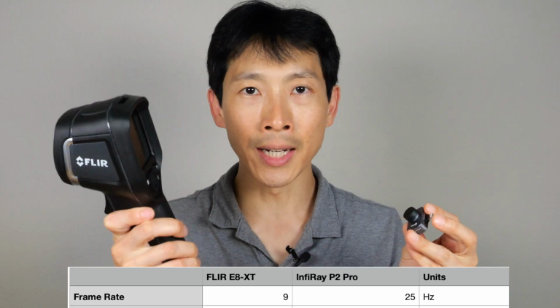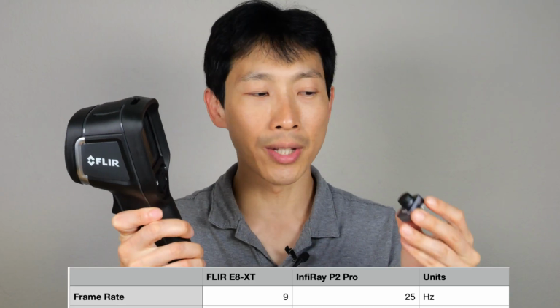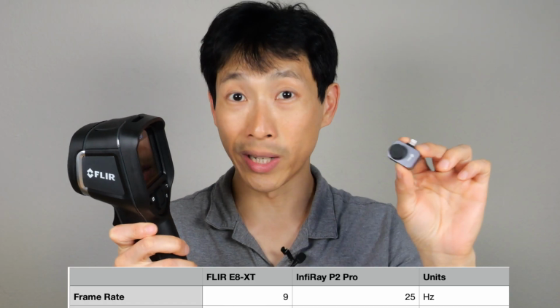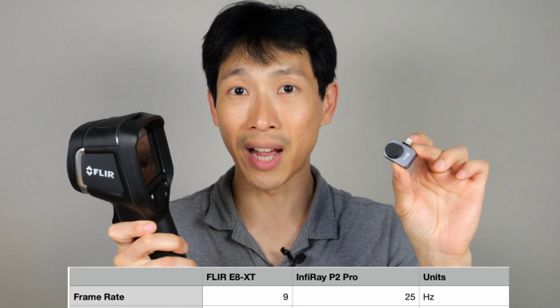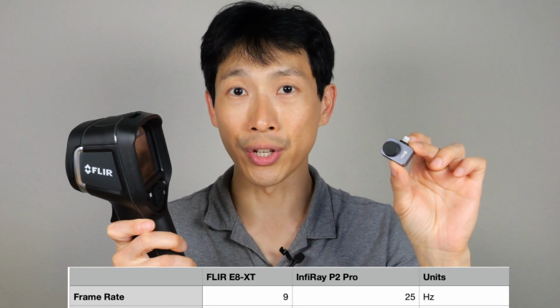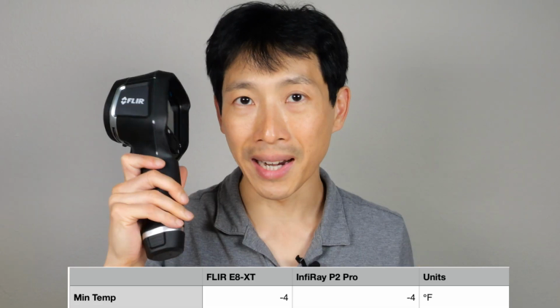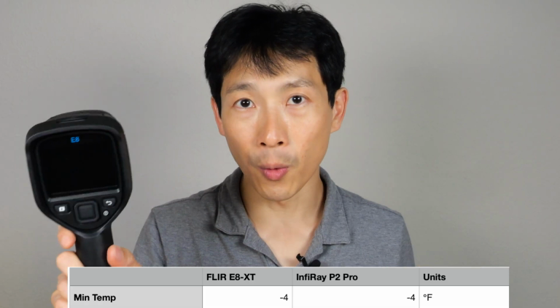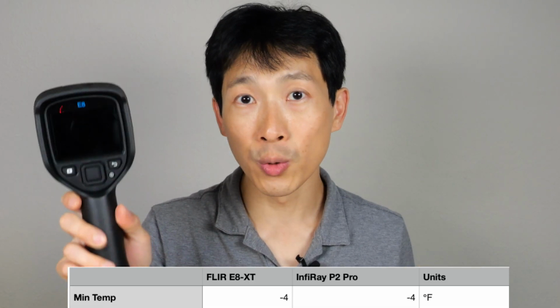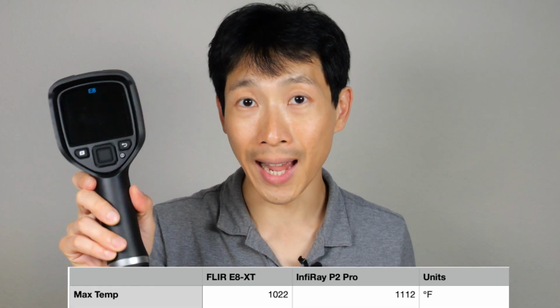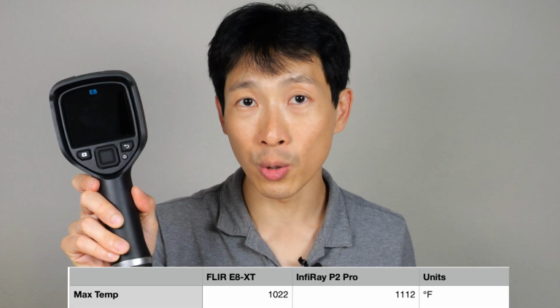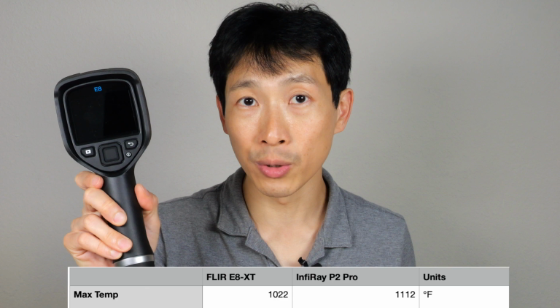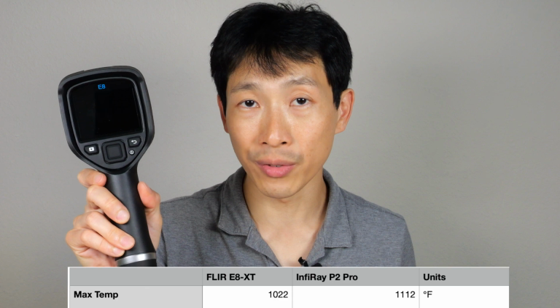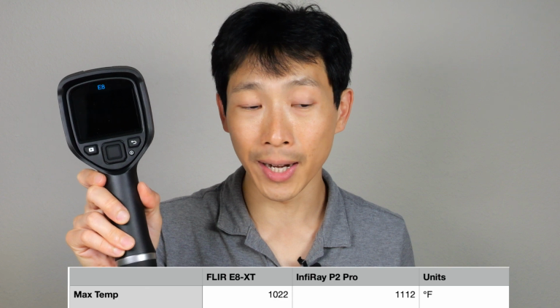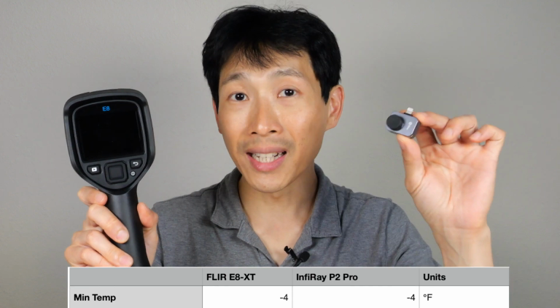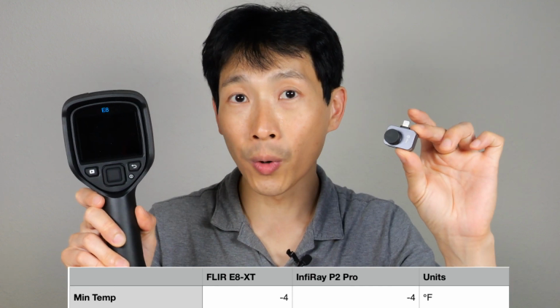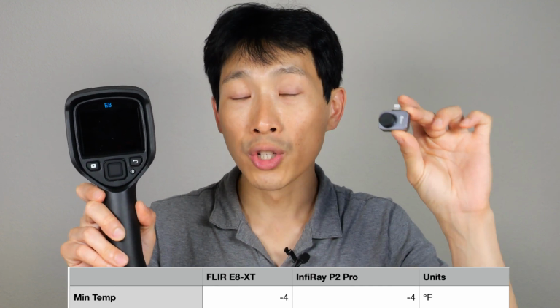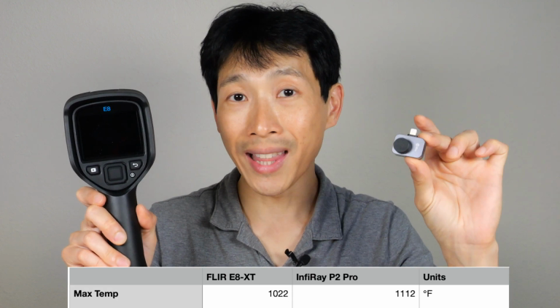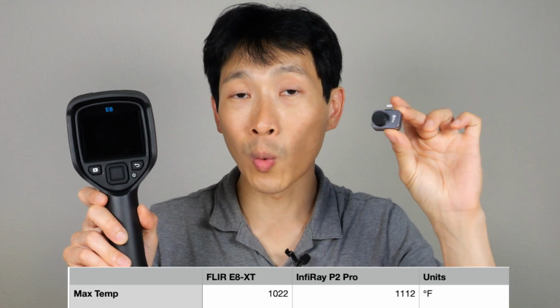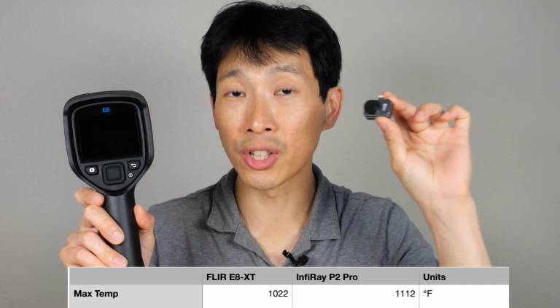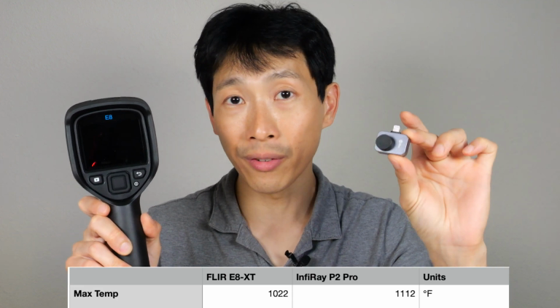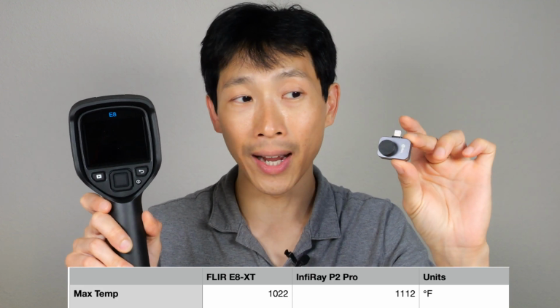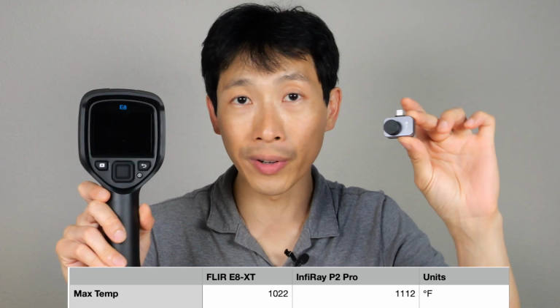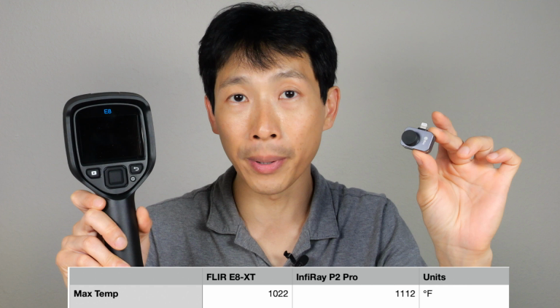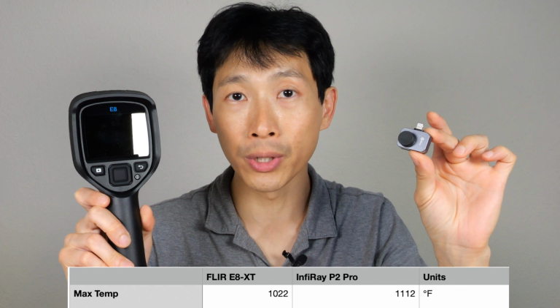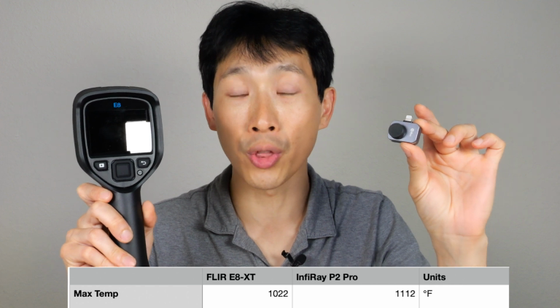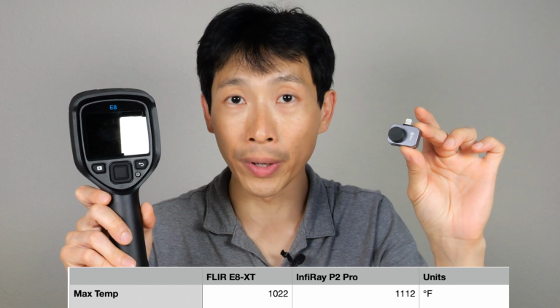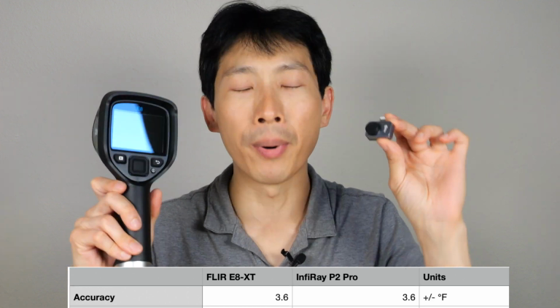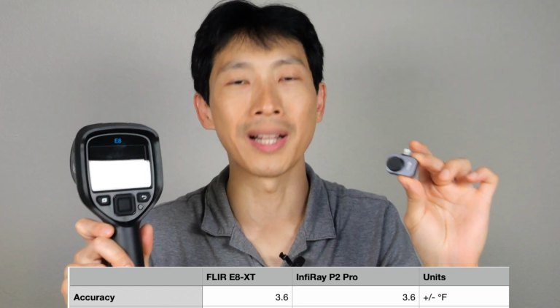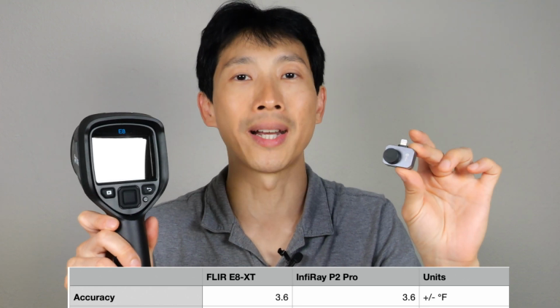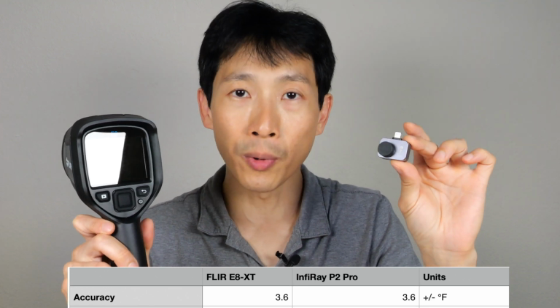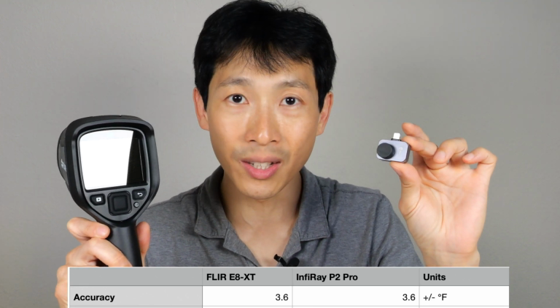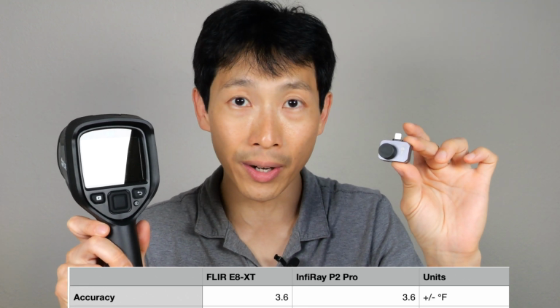Refresh rate is 9 hertz versus 25 hertz. Temperature range is minus 4 to 1,022 degrees Fahrenheit versus minus 4 to 1,112 Fahrenheit — so very comparable in terms of thermal range. Both are plus or minus 3.6 degrees Fahrenheit accuracy.